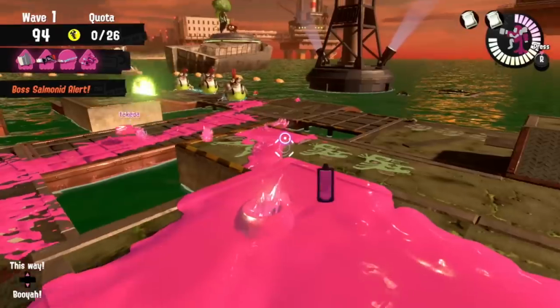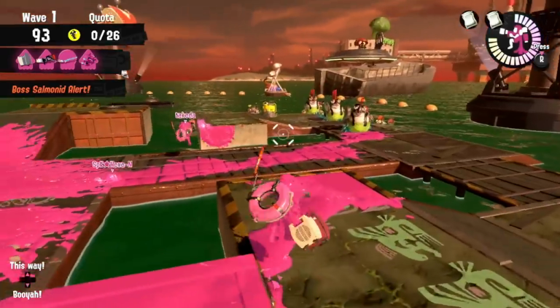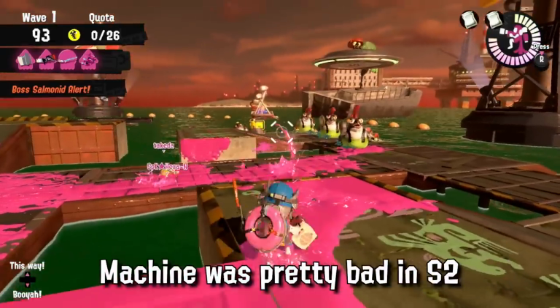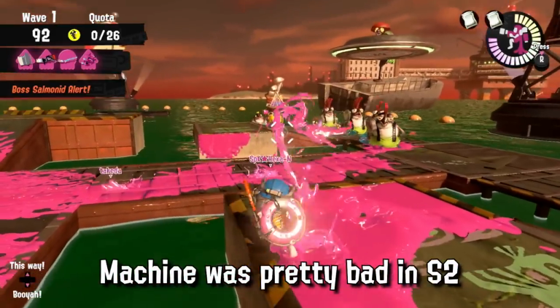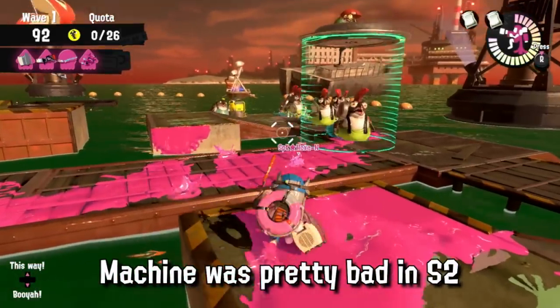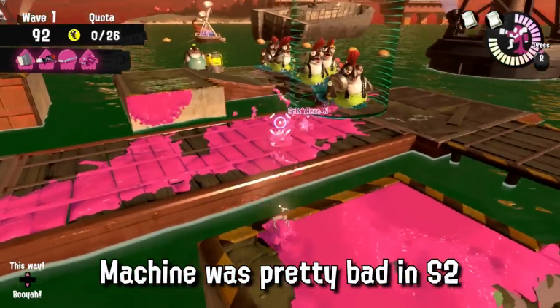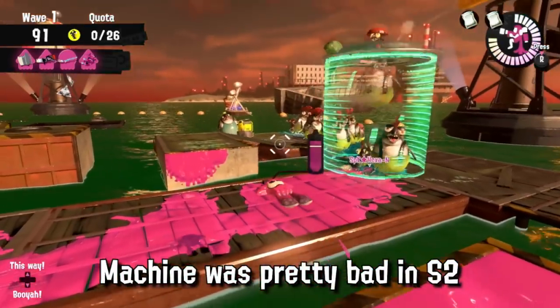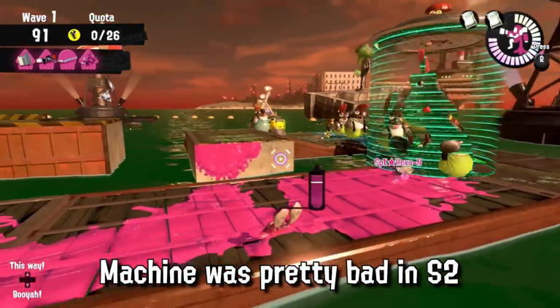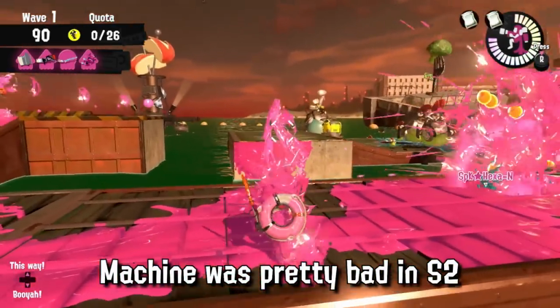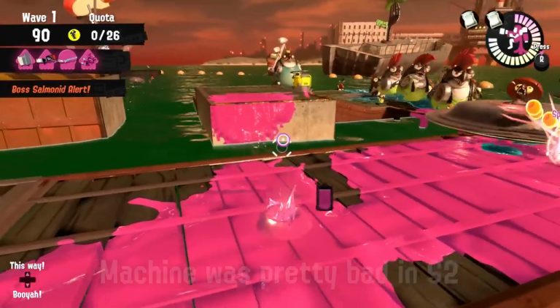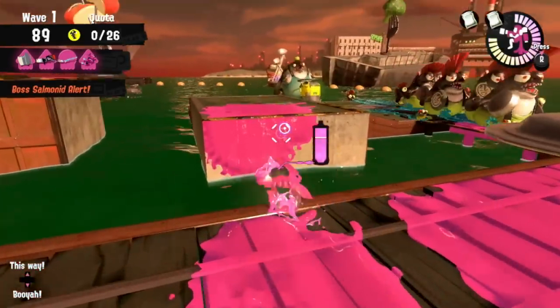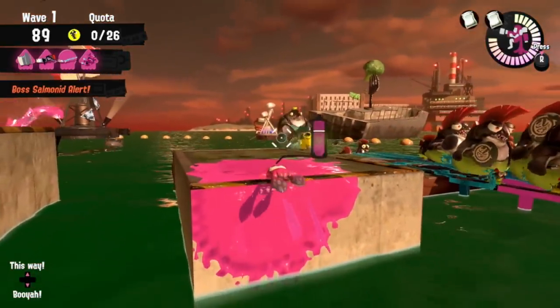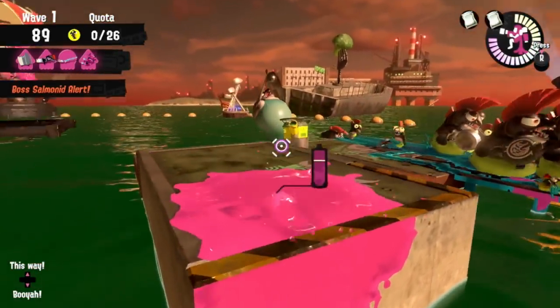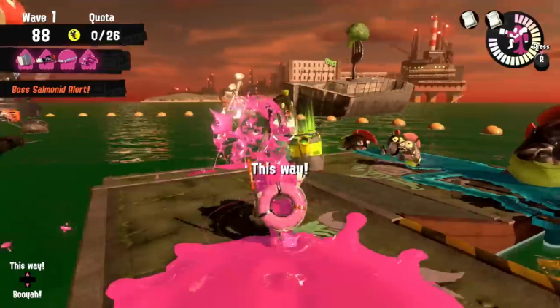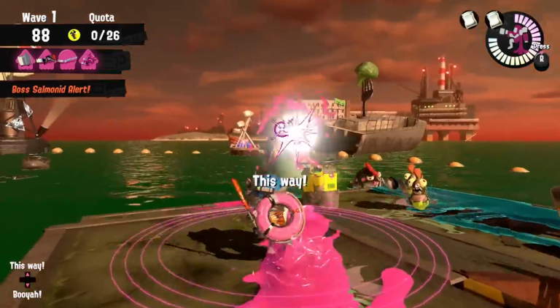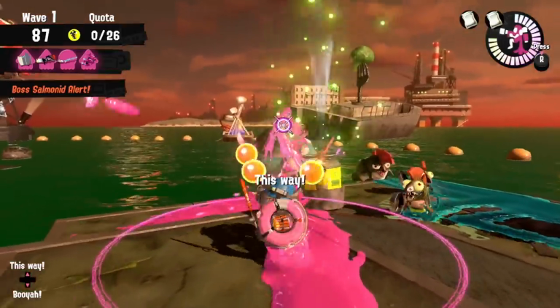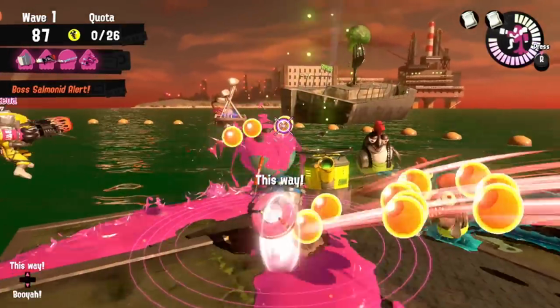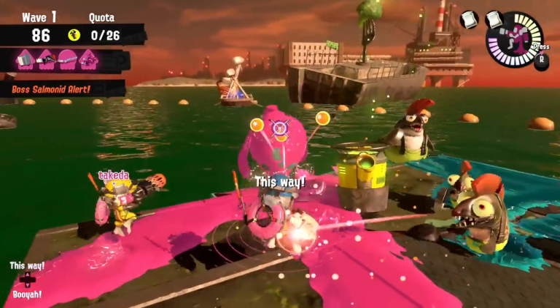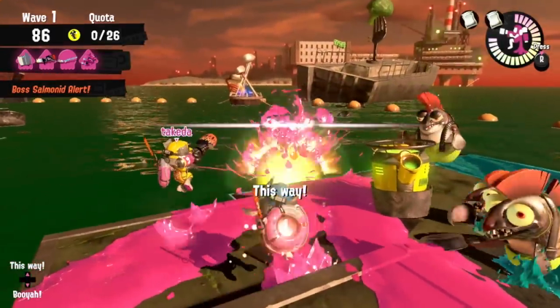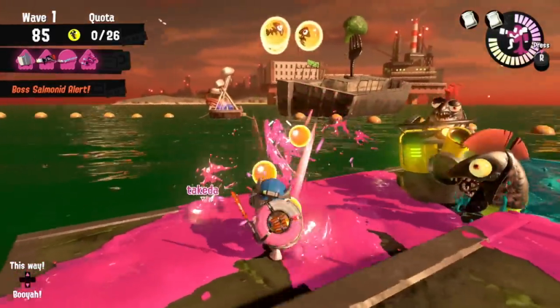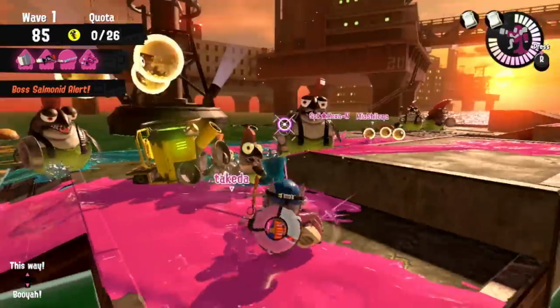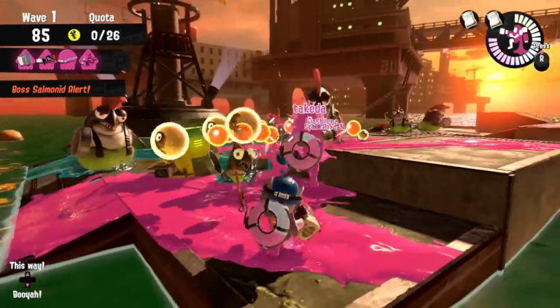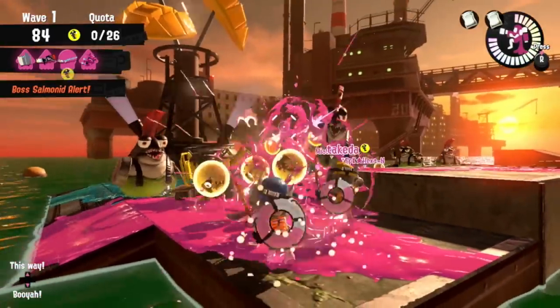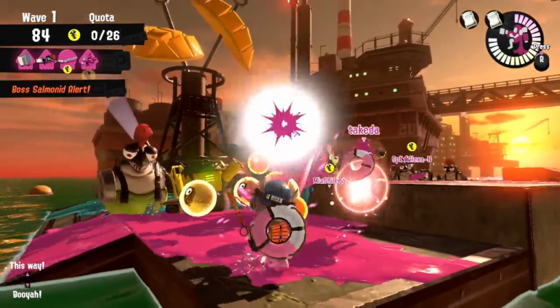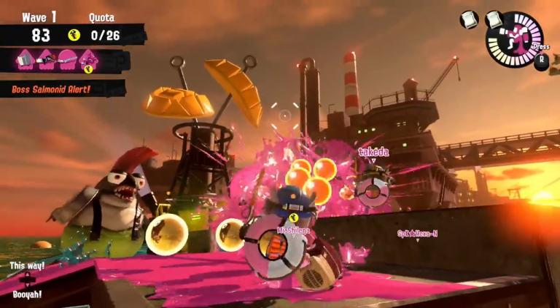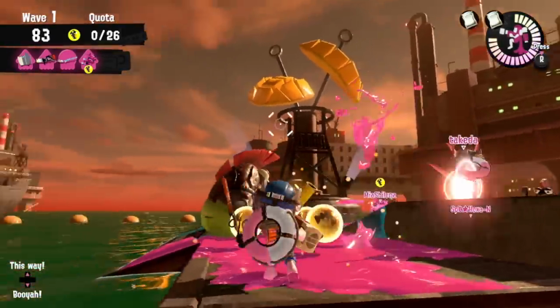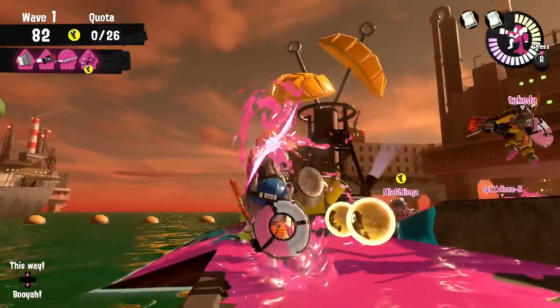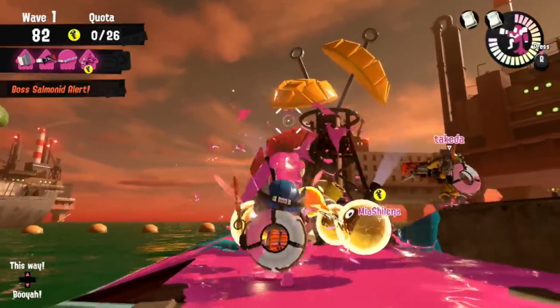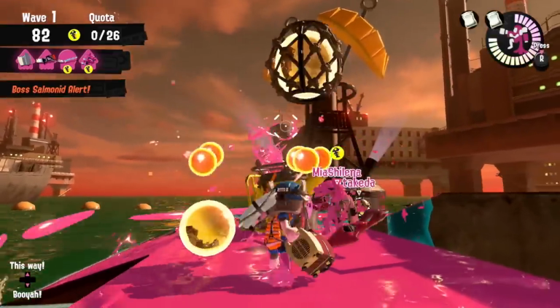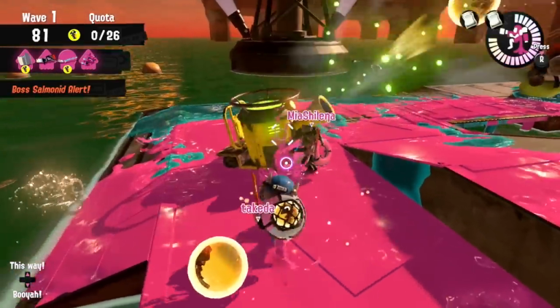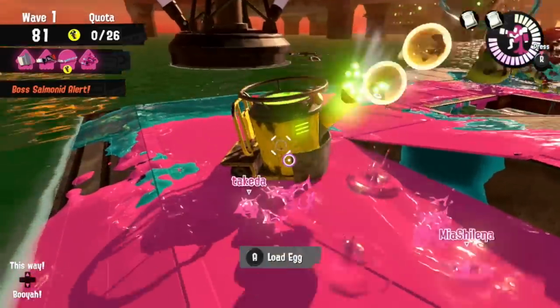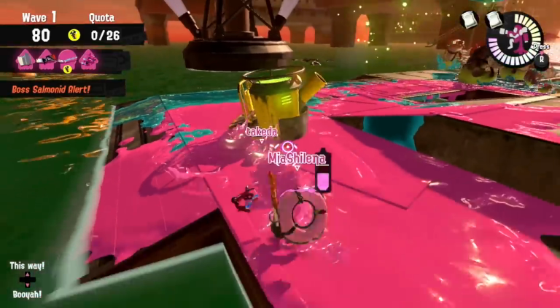The sloshing machine was considered one of the worst weapons you could get in Salmon Run for Splatoon 2, mostly because it has relatively low direct and indirect damage, it needed time to clear hordes, and was also very technical for most players in Freelance to really bring out its strengths.